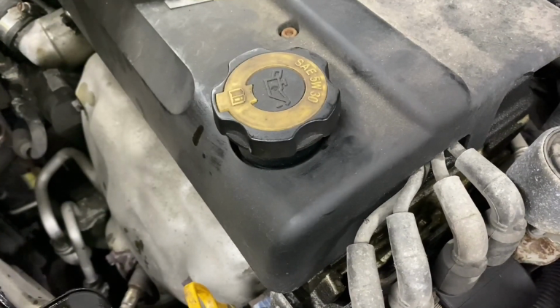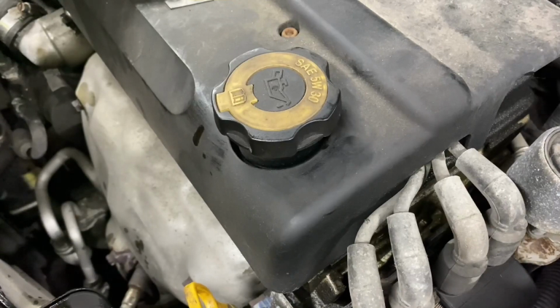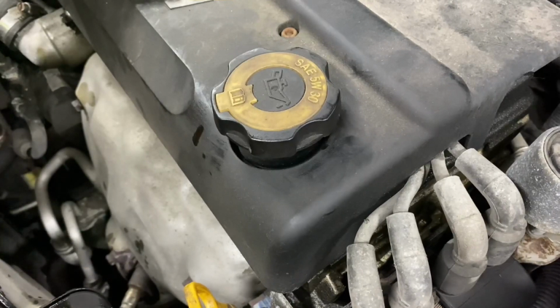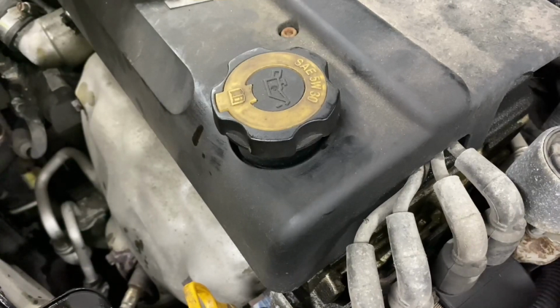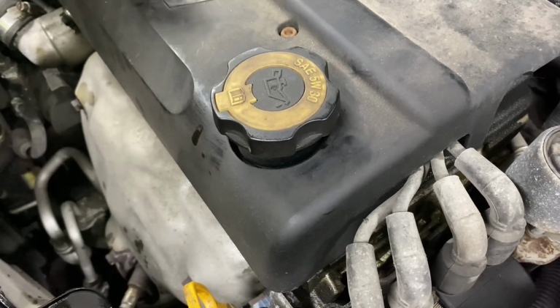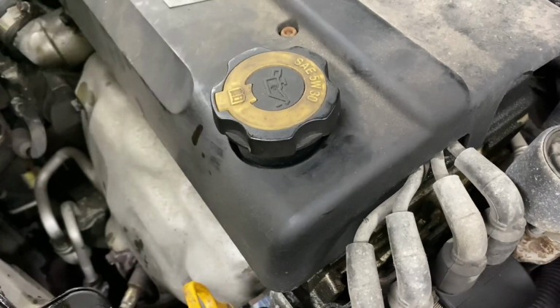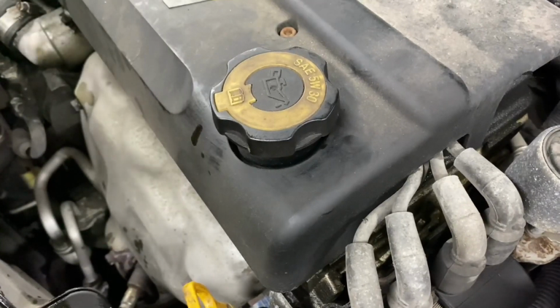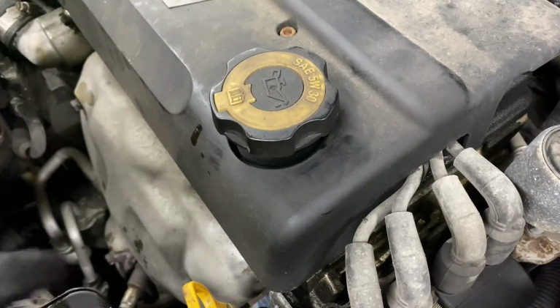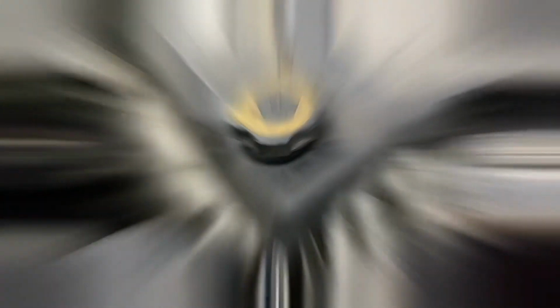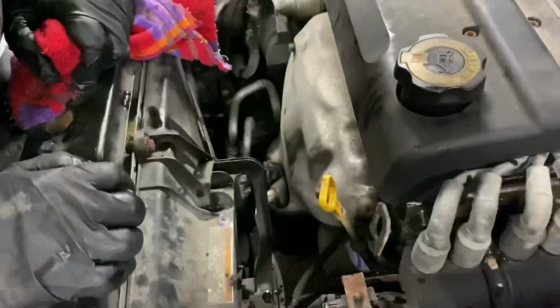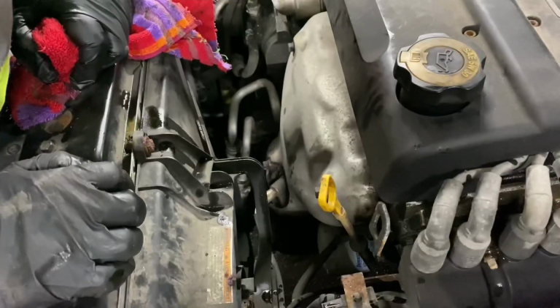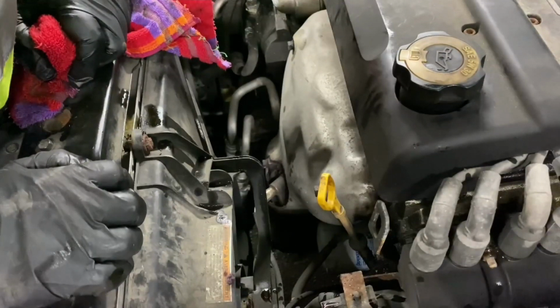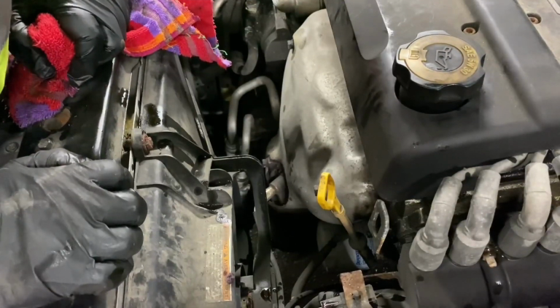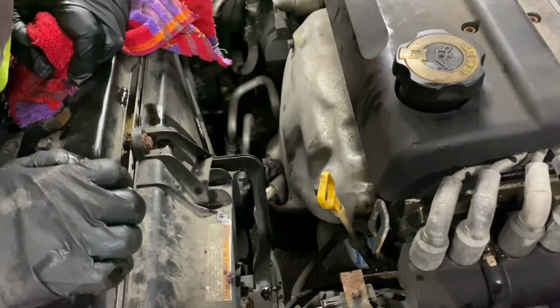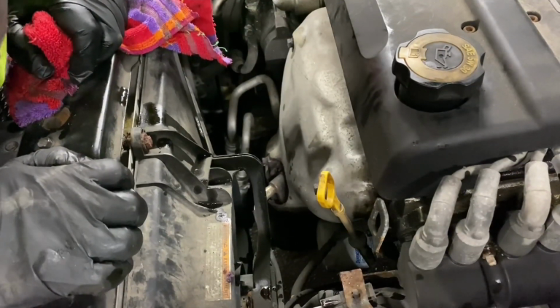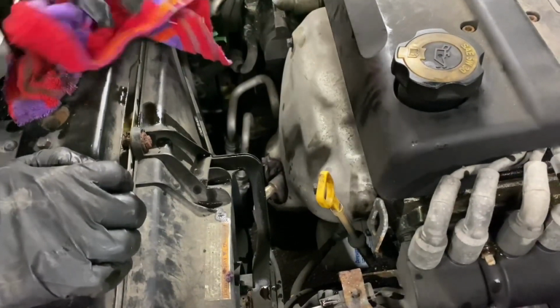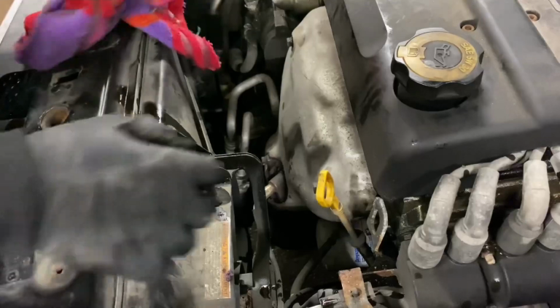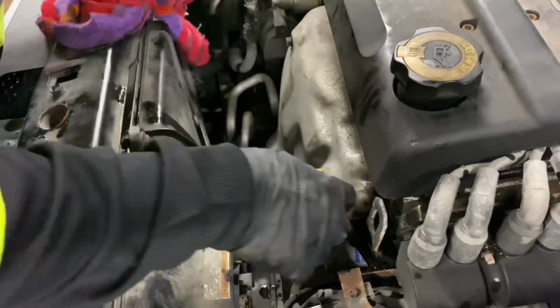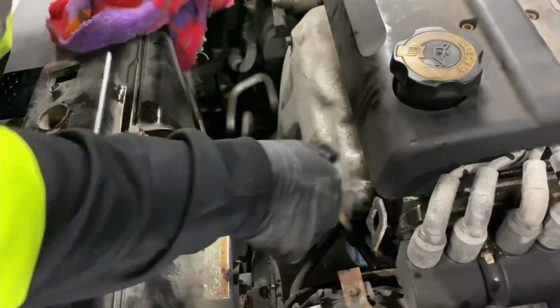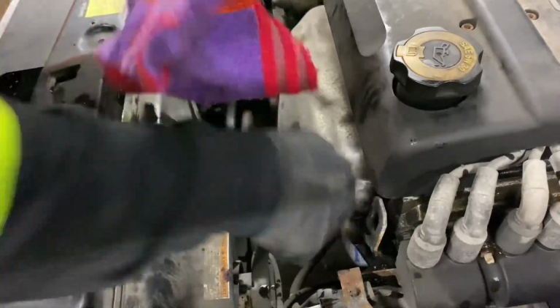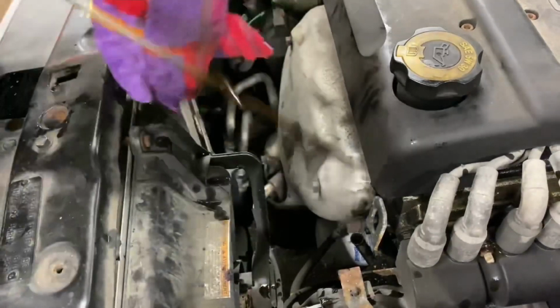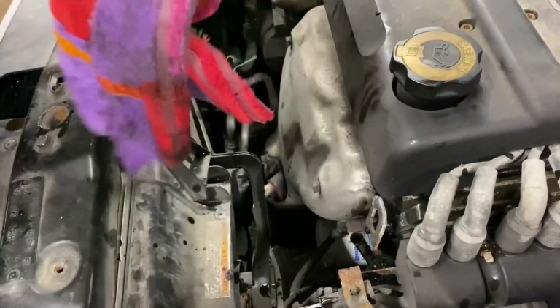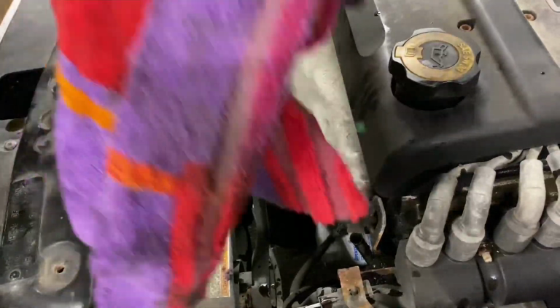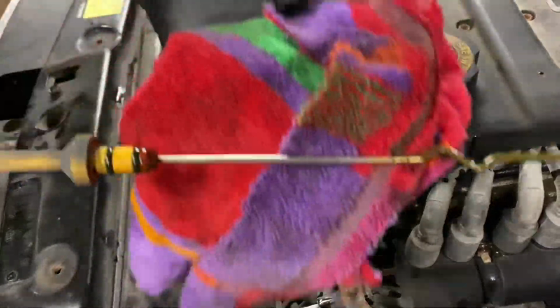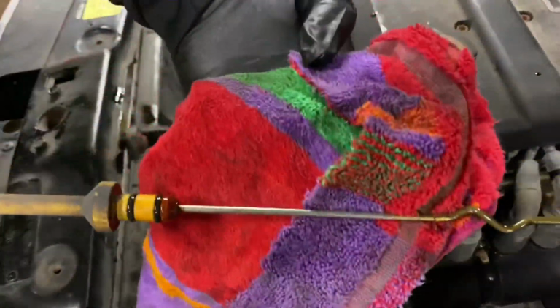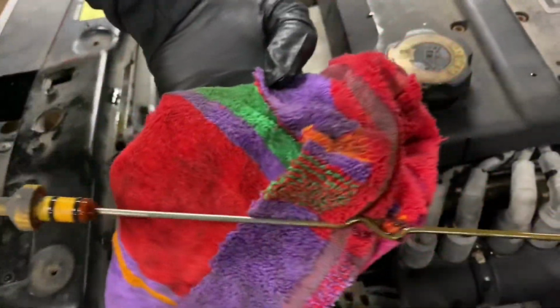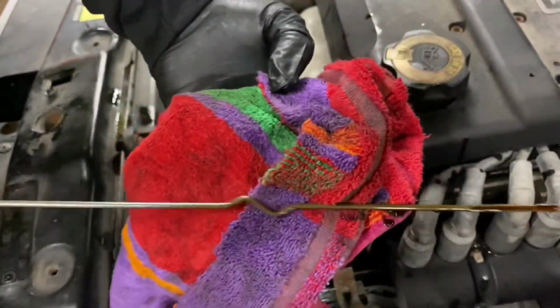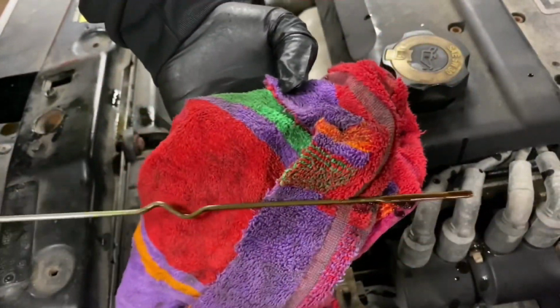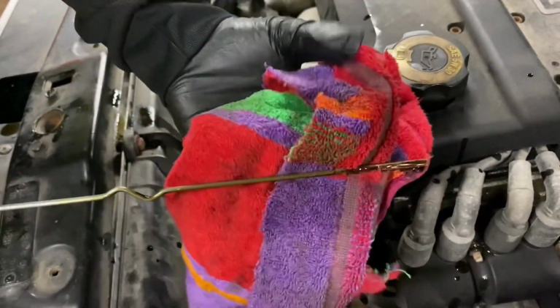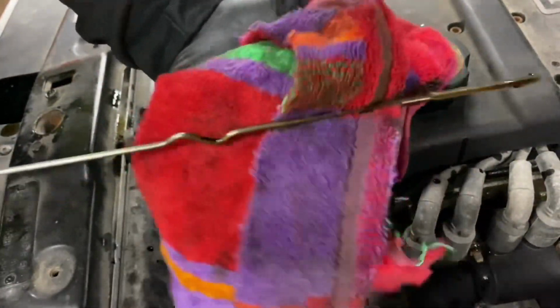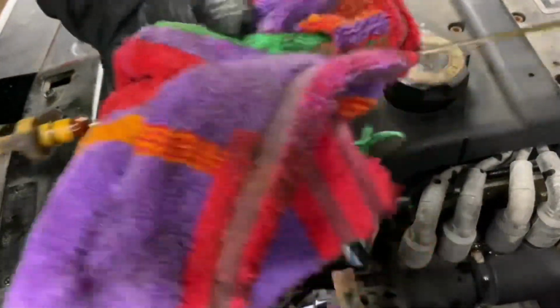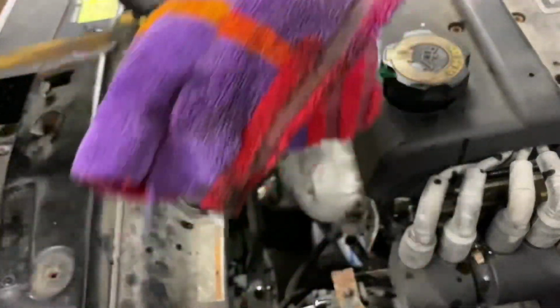Let's go ahead and see what the dipstick says. Let's check it, turn the car on and see if that makes a difference. Wow, it really is dripping — that's a lot.